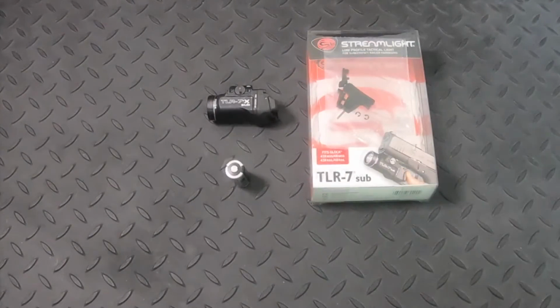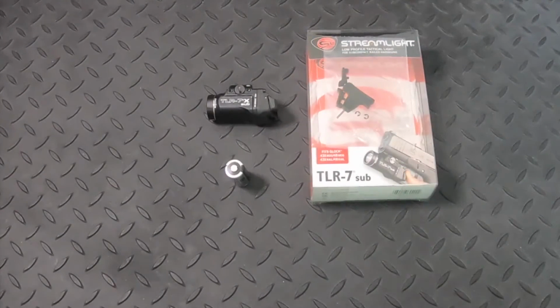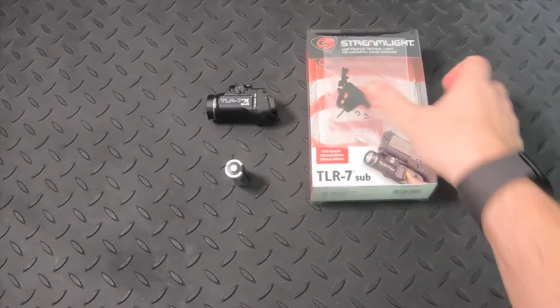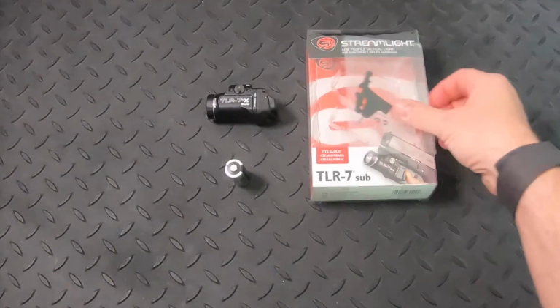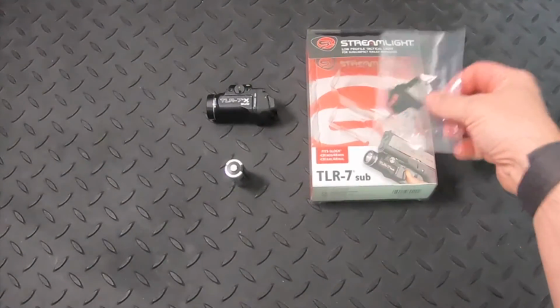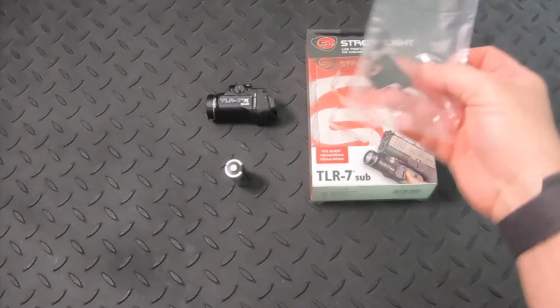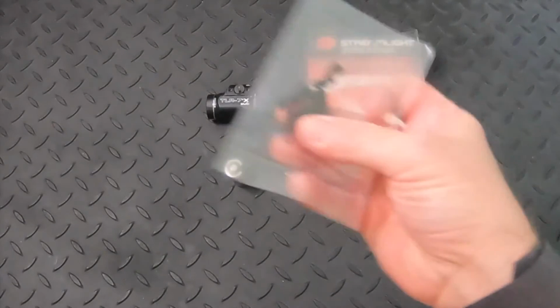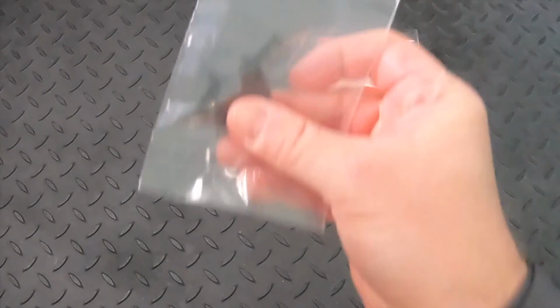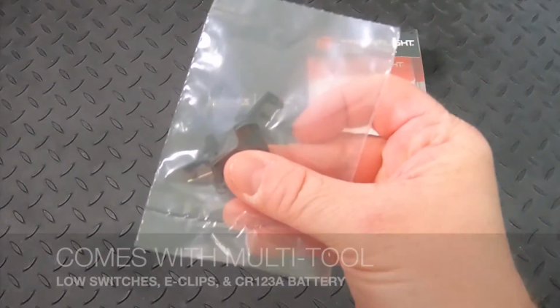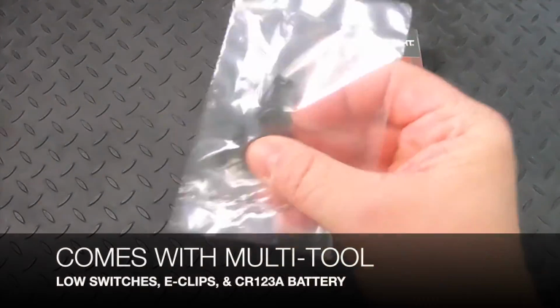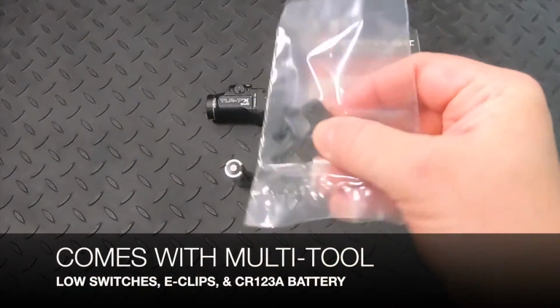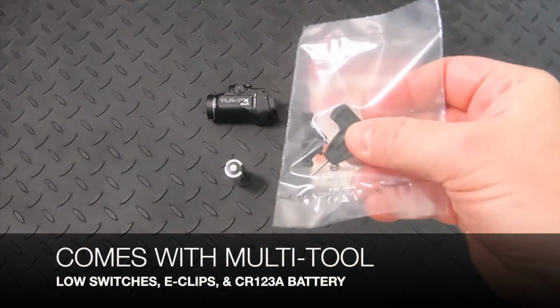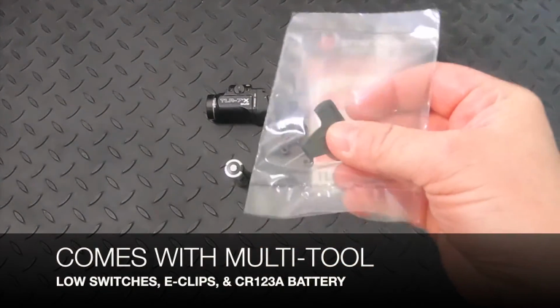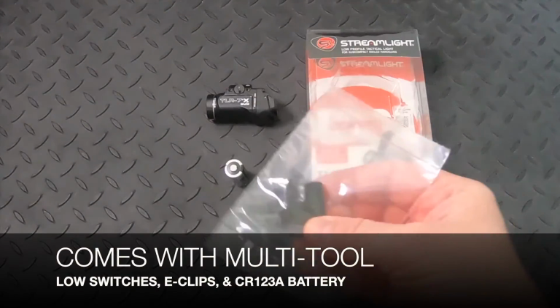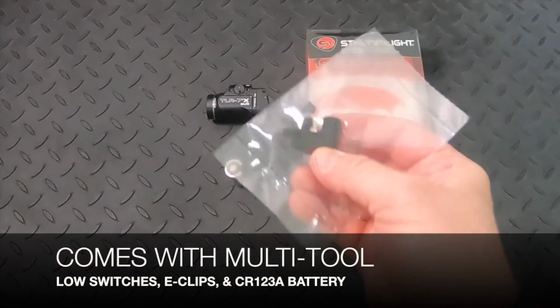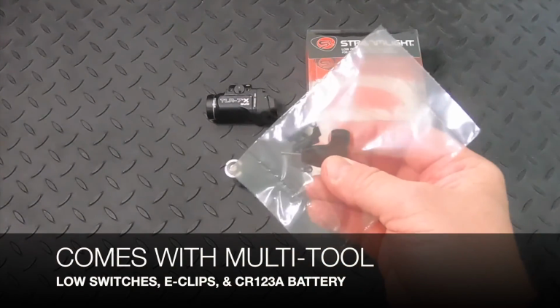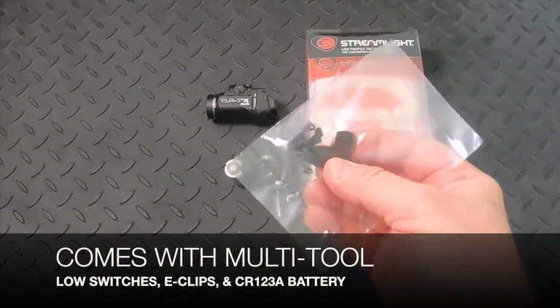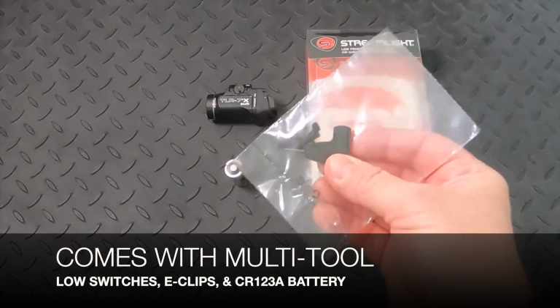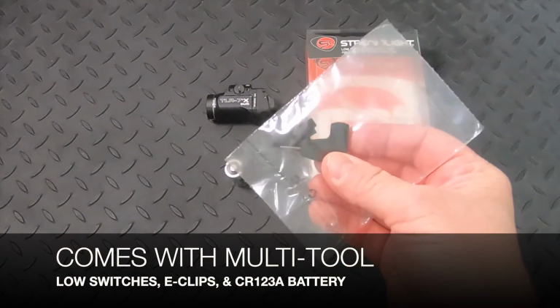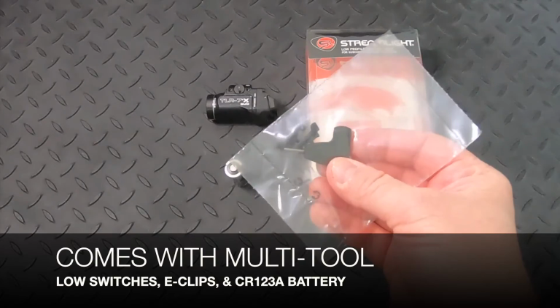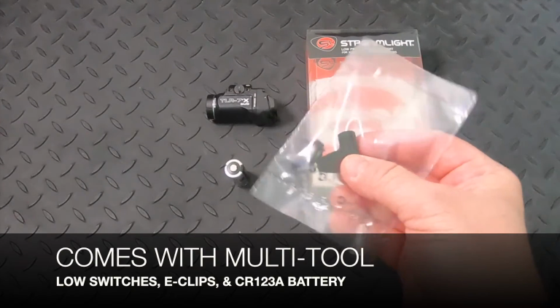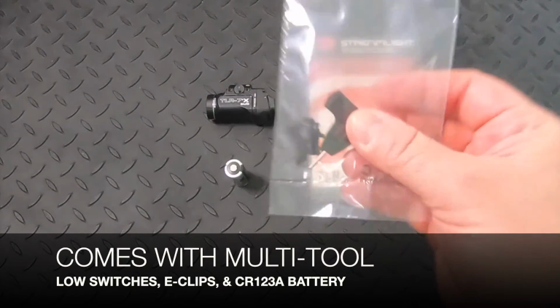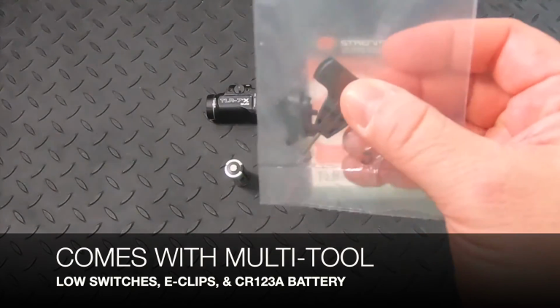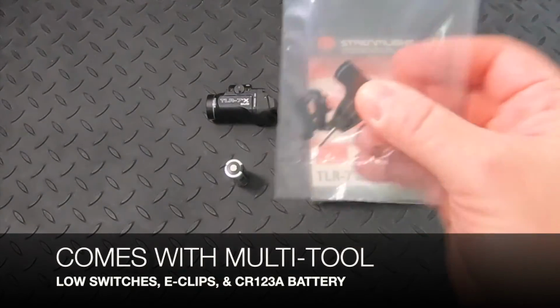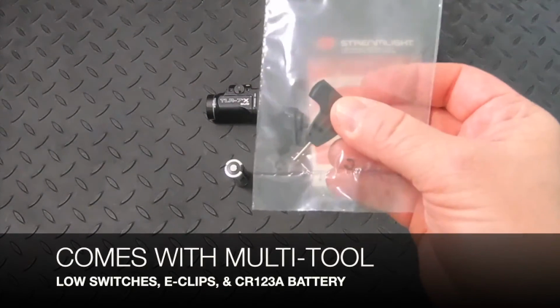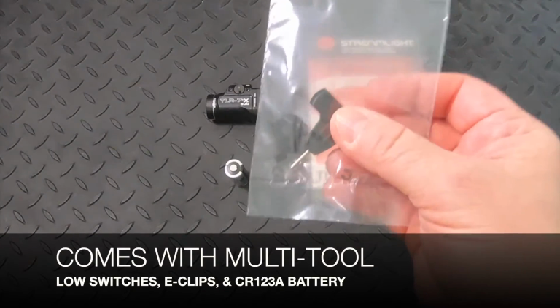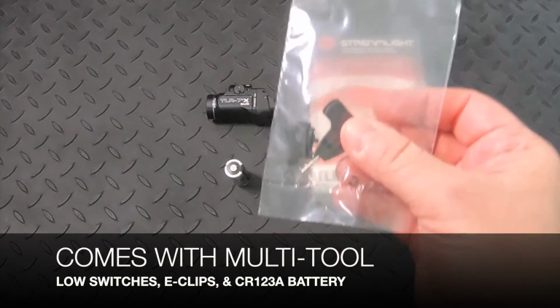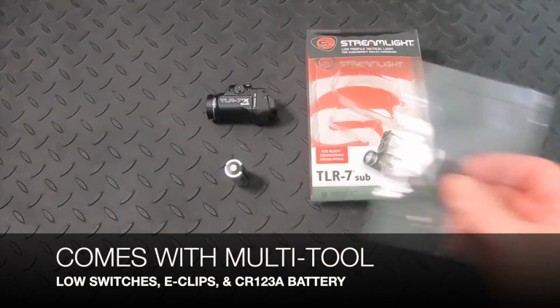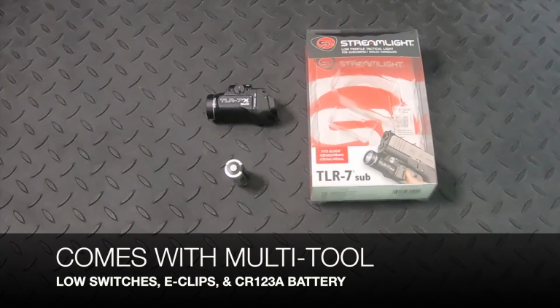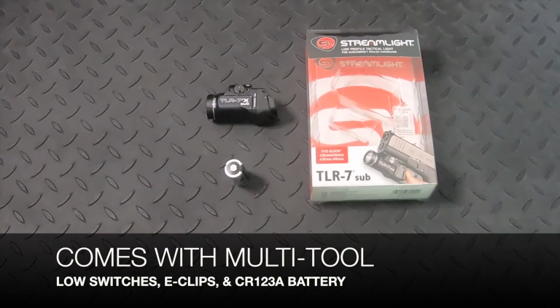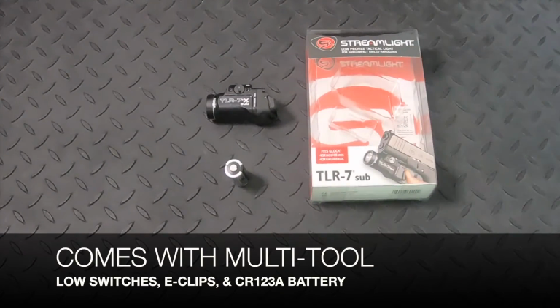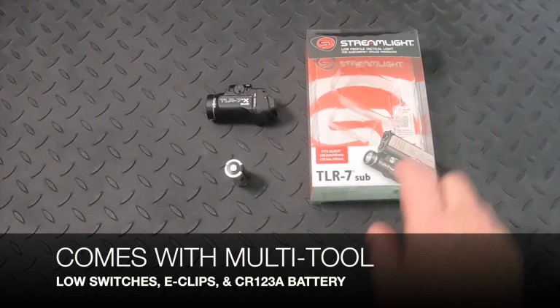This comes with a multi-tool, two low switches, and an Eclipse to install the light on your weapon. I'm going to put that aside.